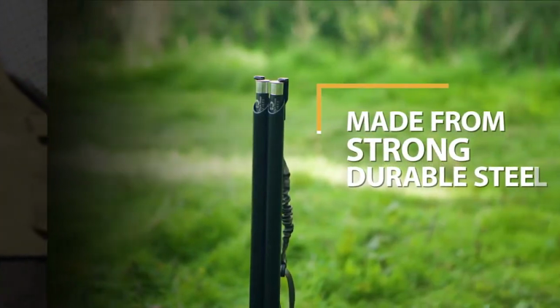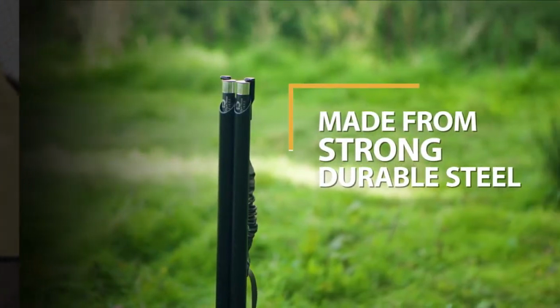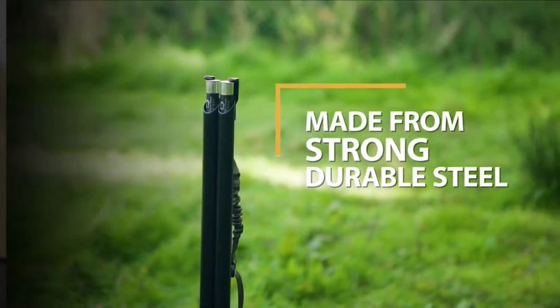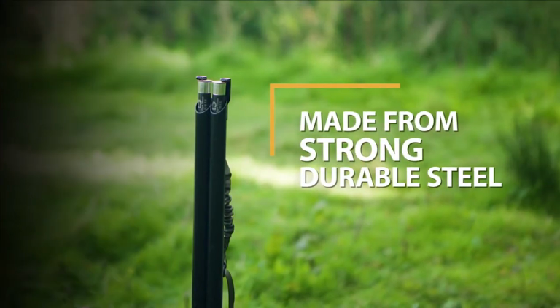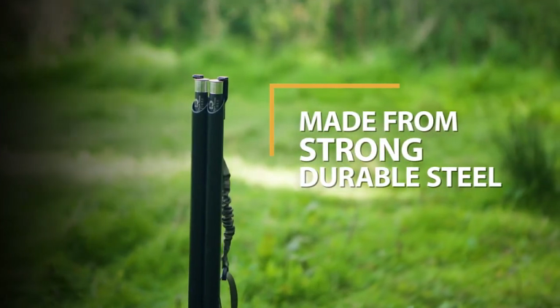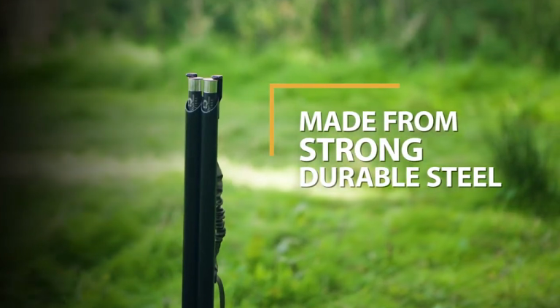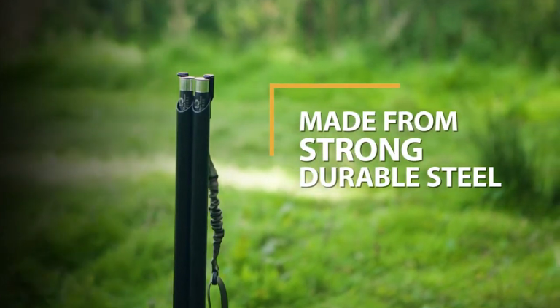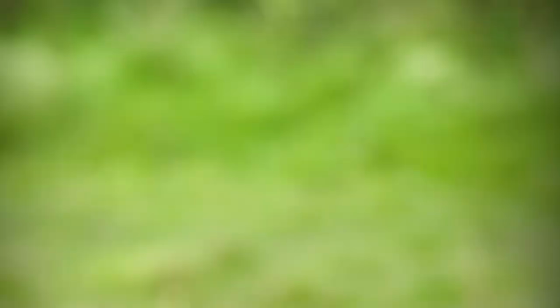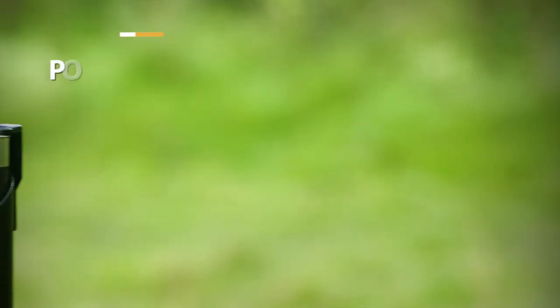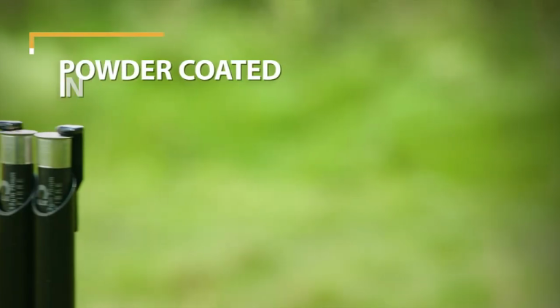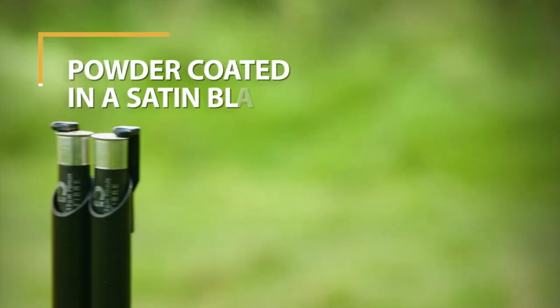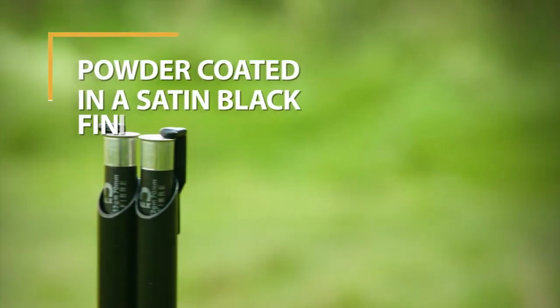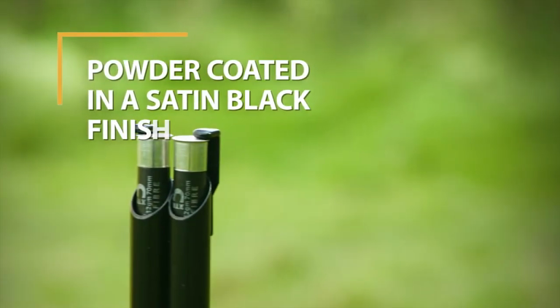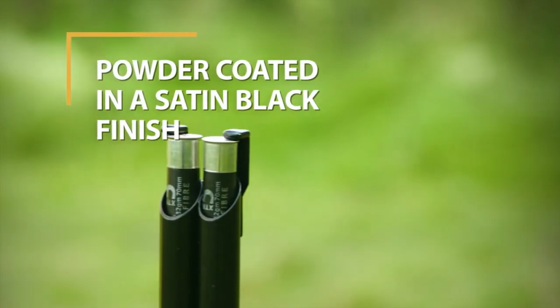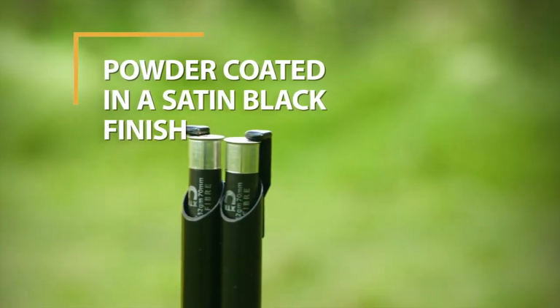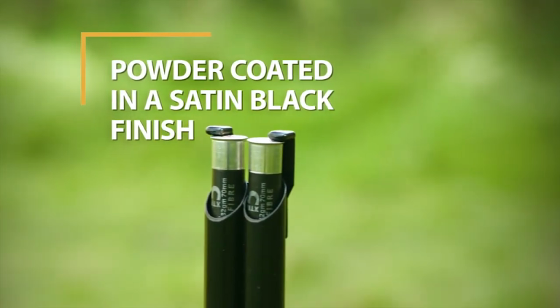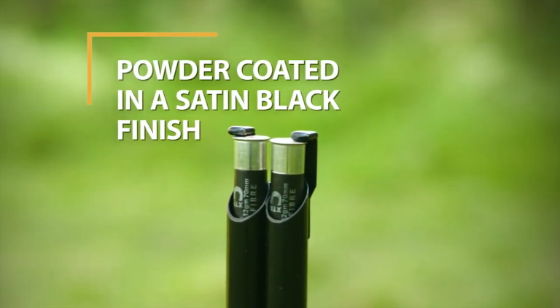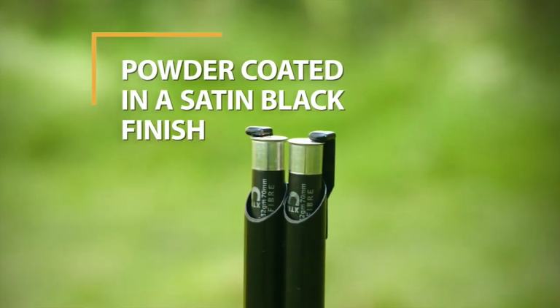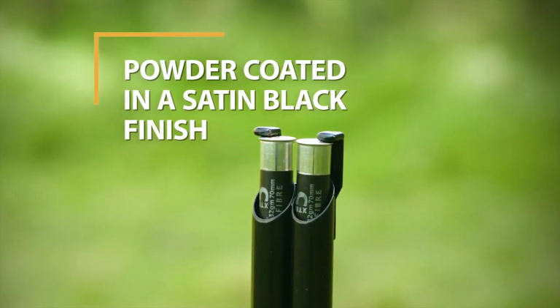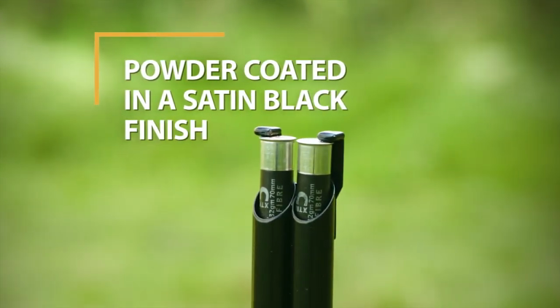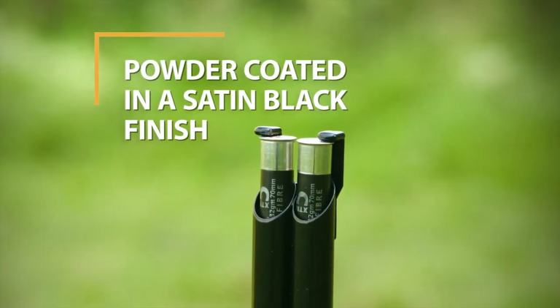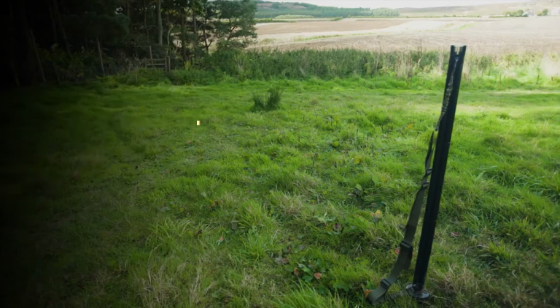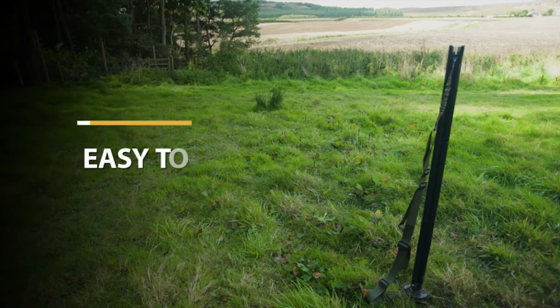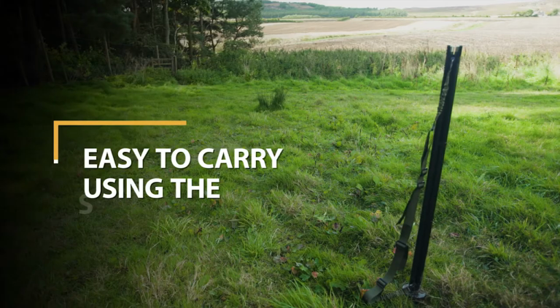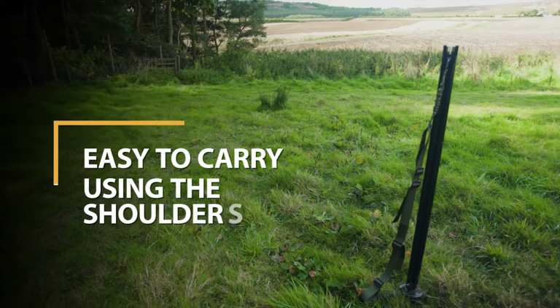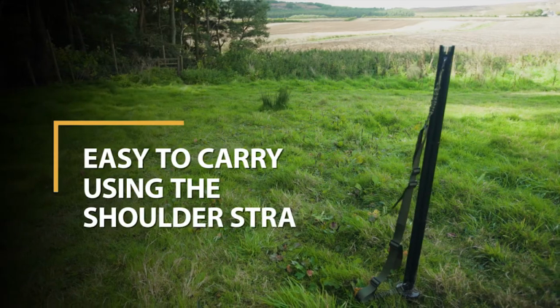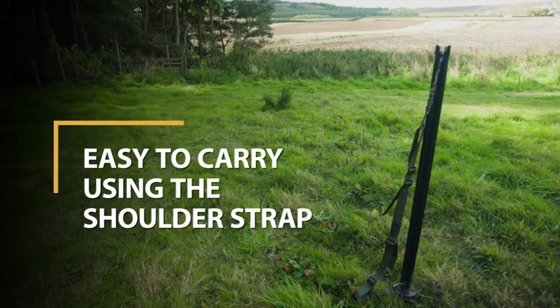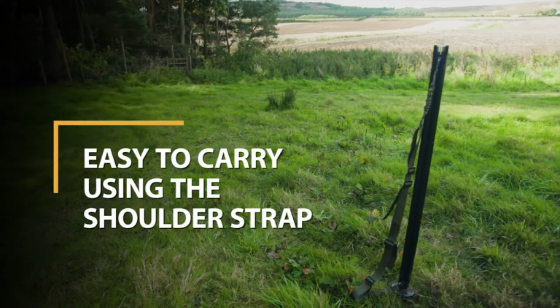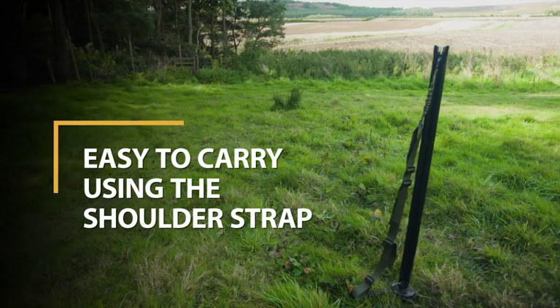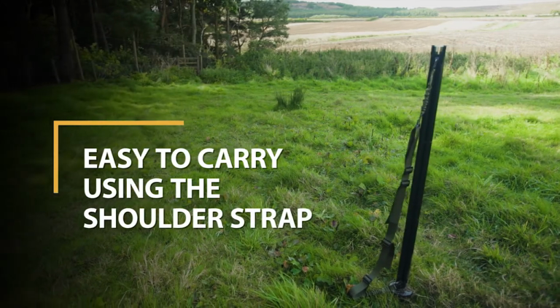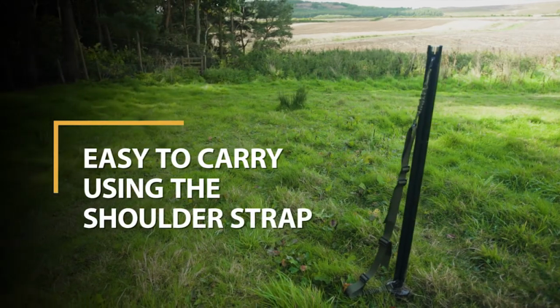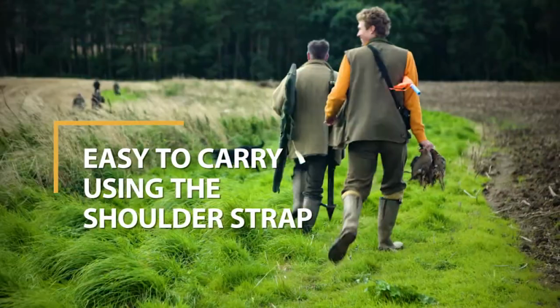Made from strong, durable steel. Powder-coated in a satin black finish. Handy shoulder strap for carrying to your drive.